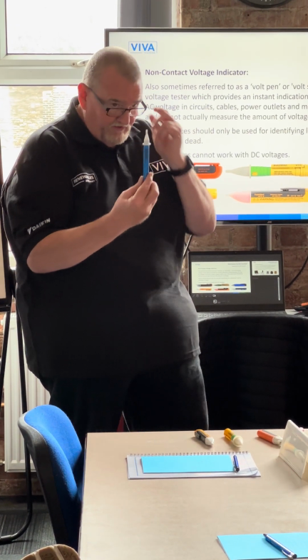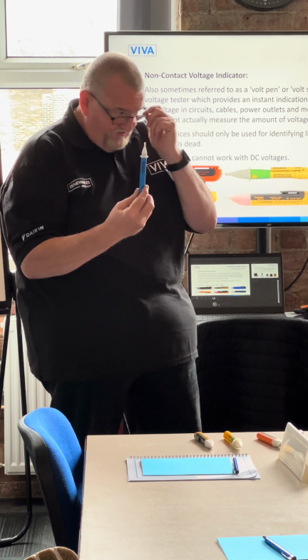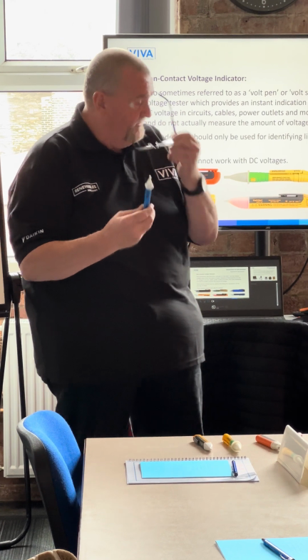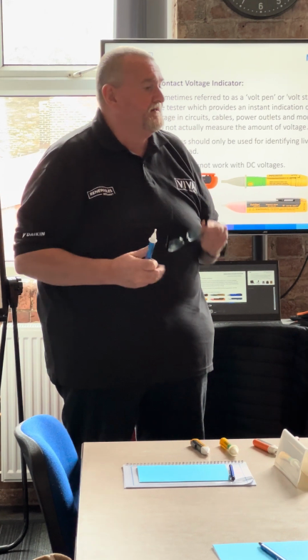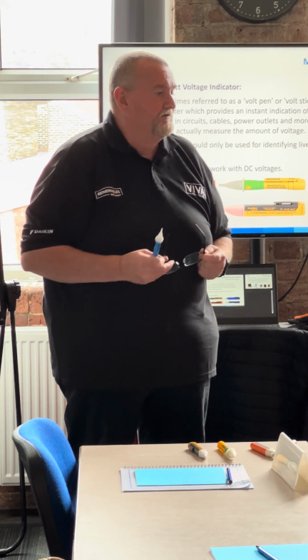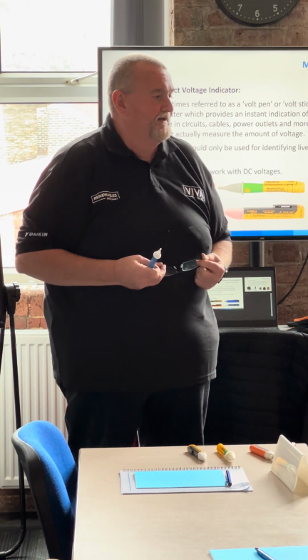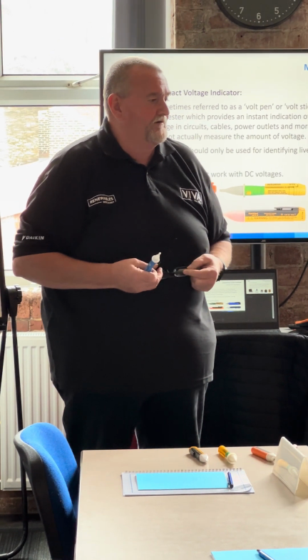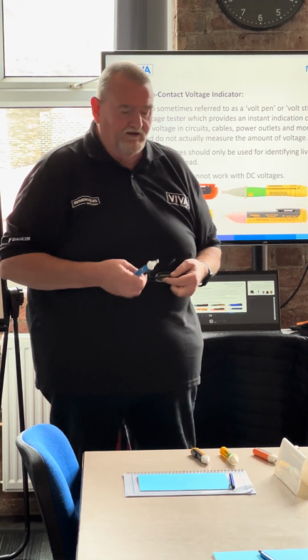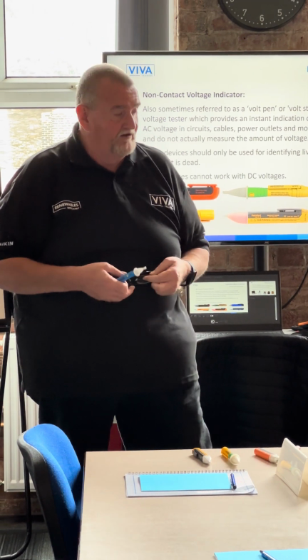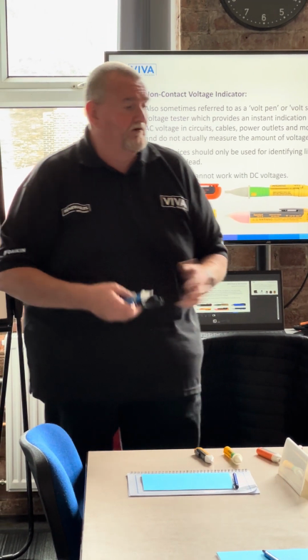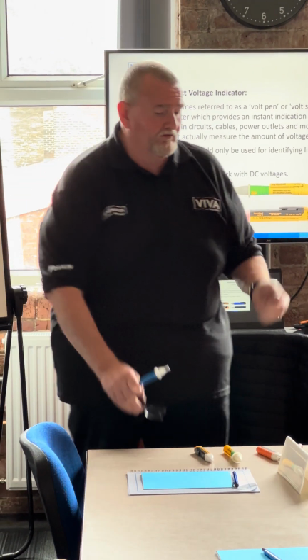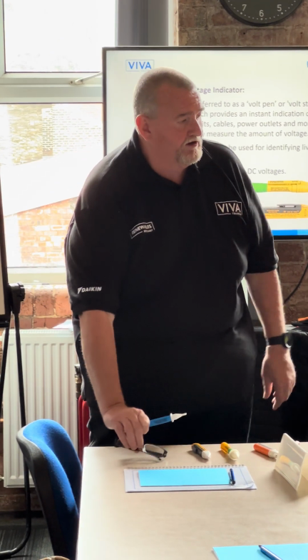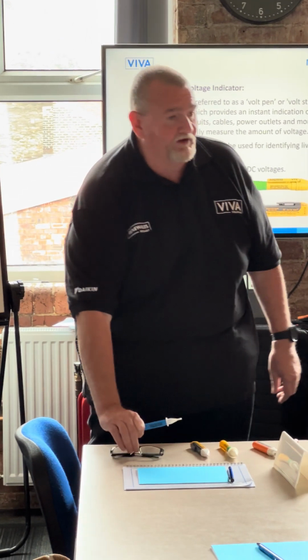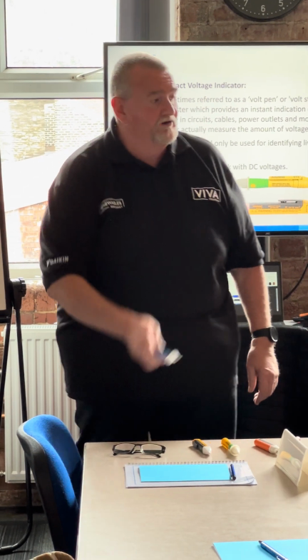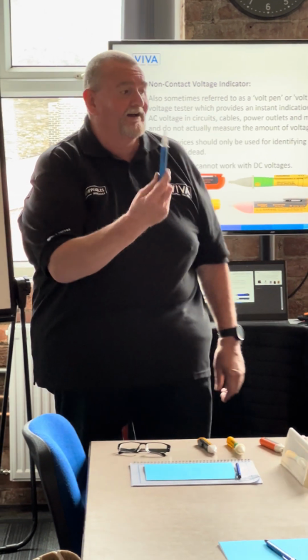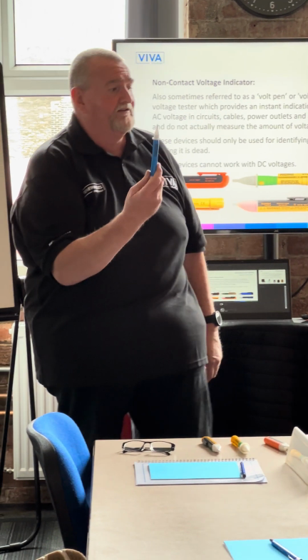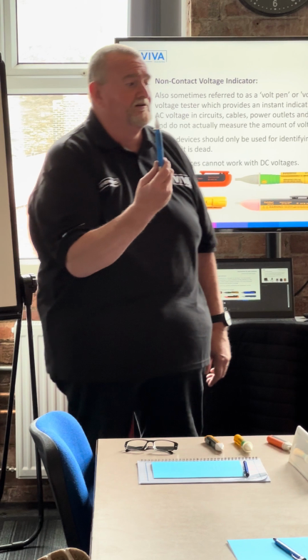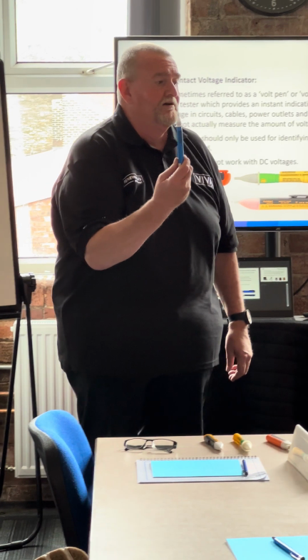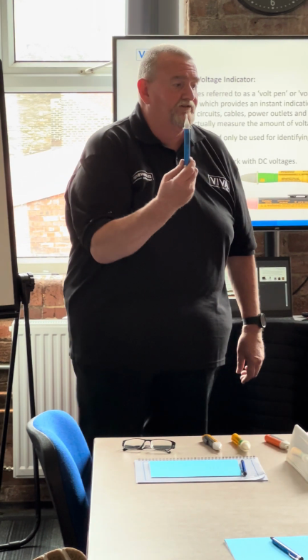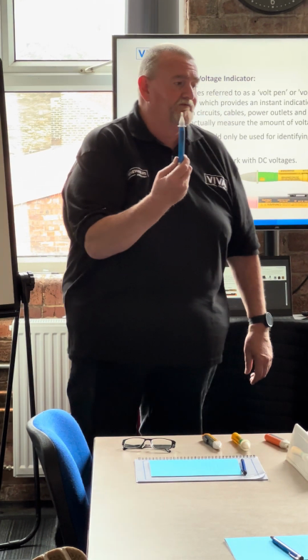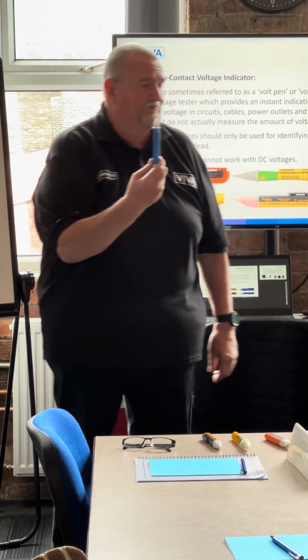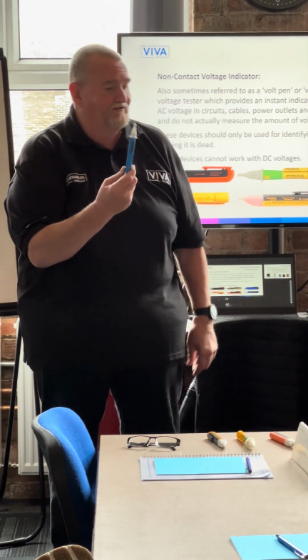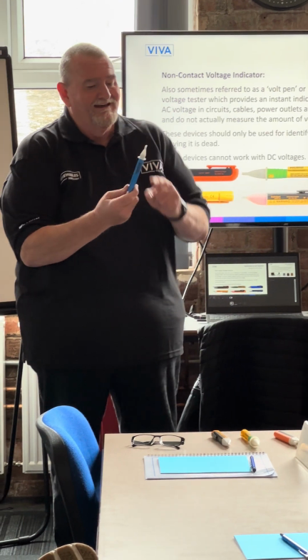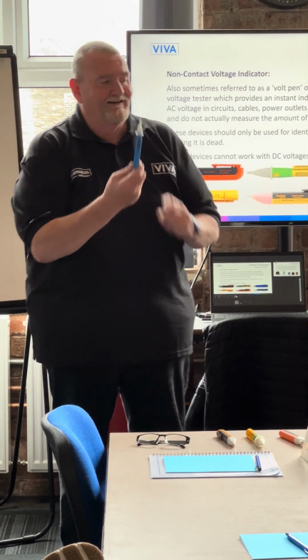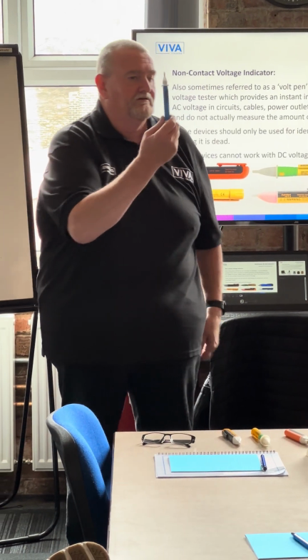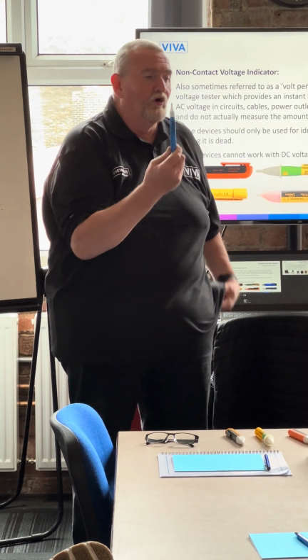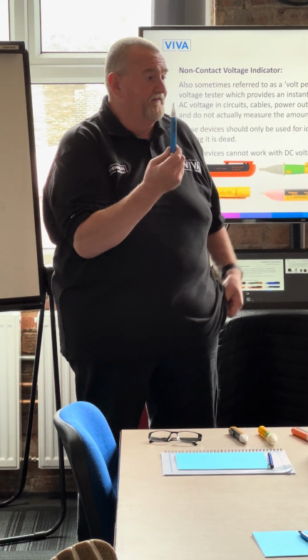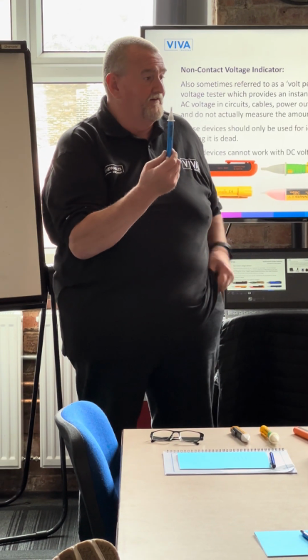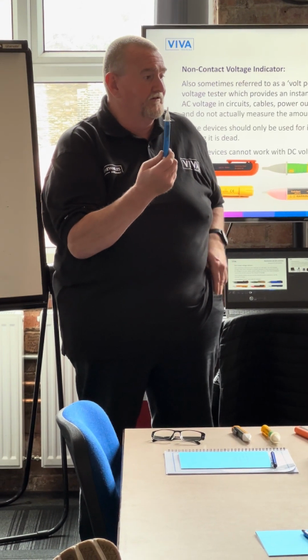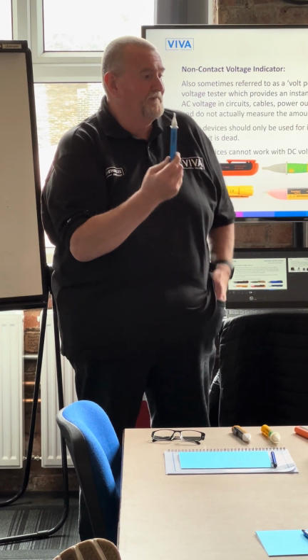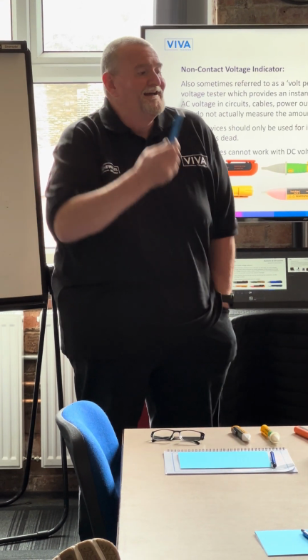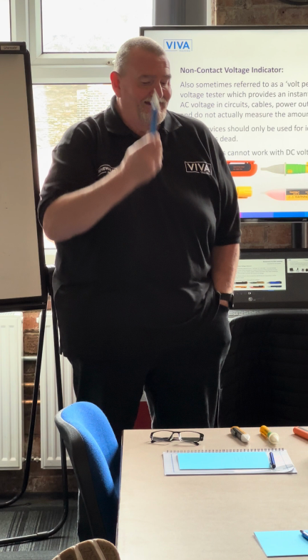That LD50 is generally what Northern Gas Networks issue to their engineers. Northern Gas Network engineers — even though they're not going to be working on bones, they work on gas meters — and to prove the gas meters, that goes up to 50 volts.